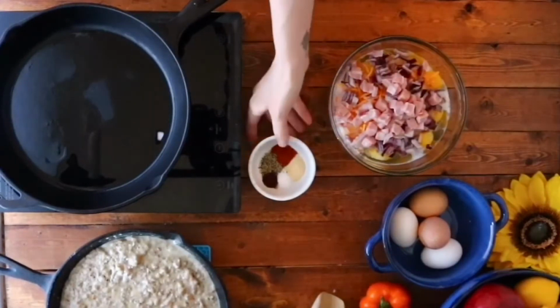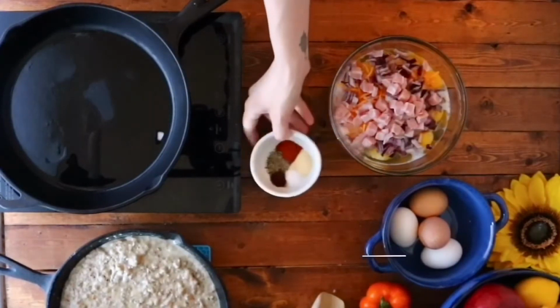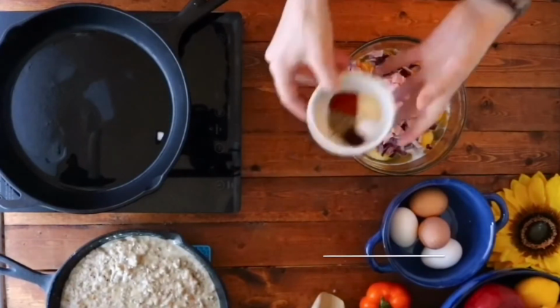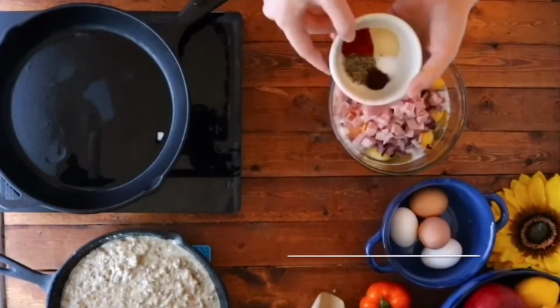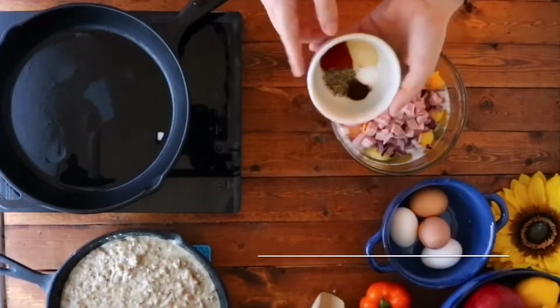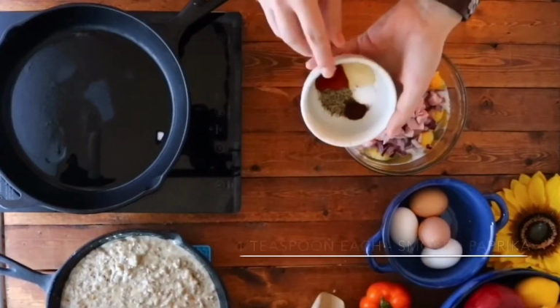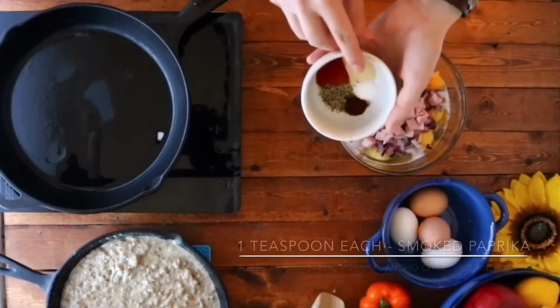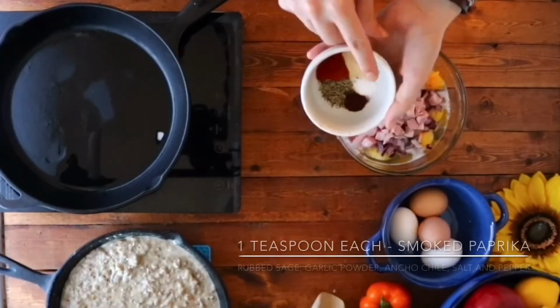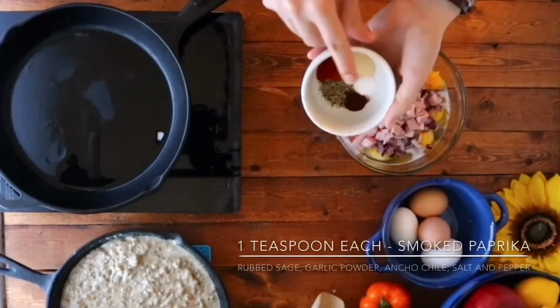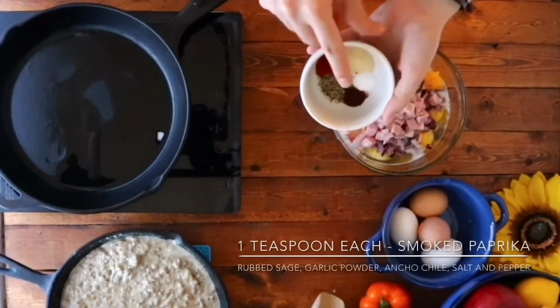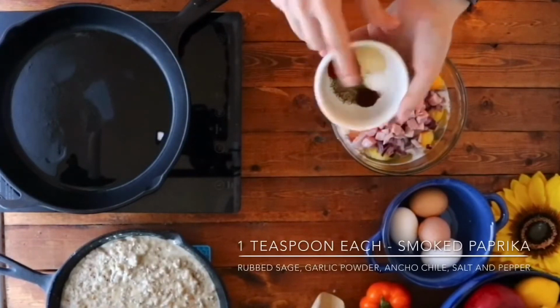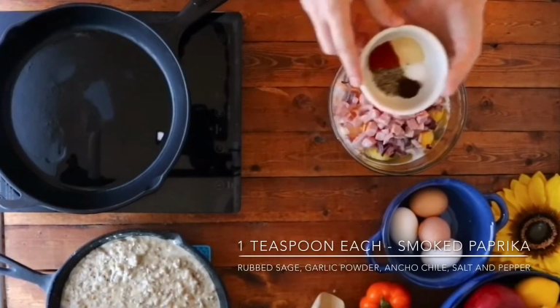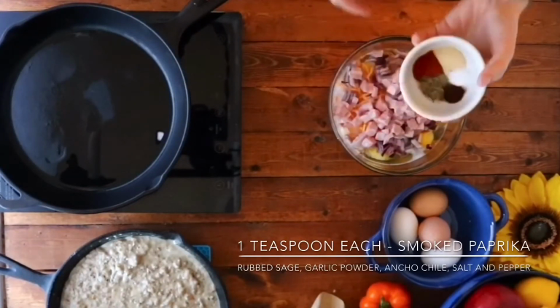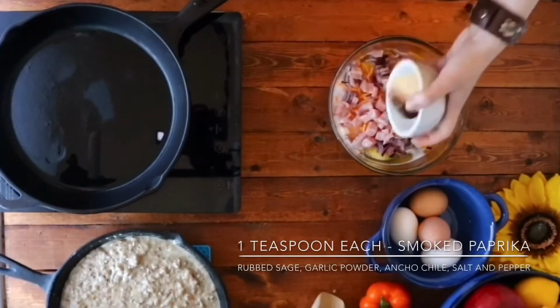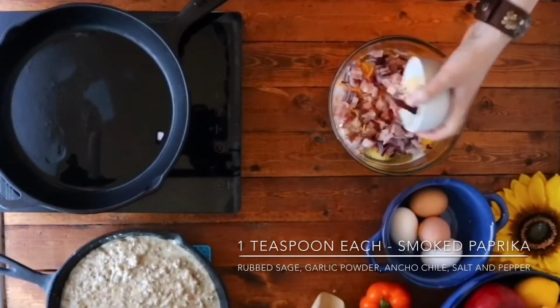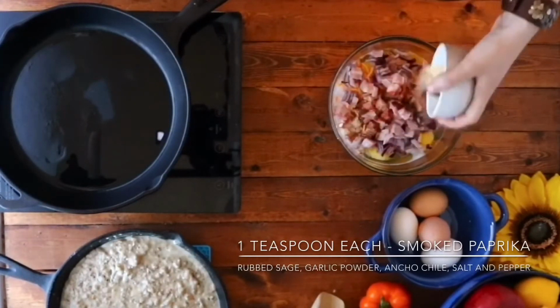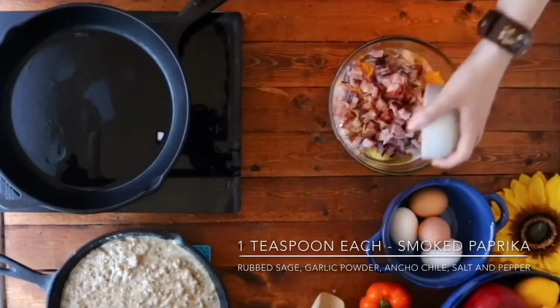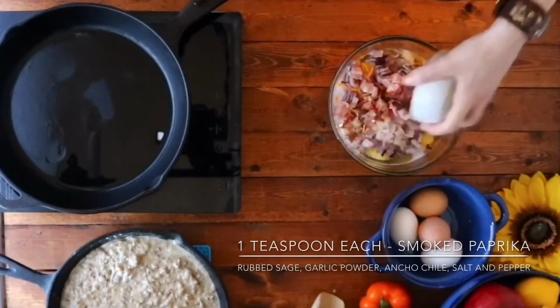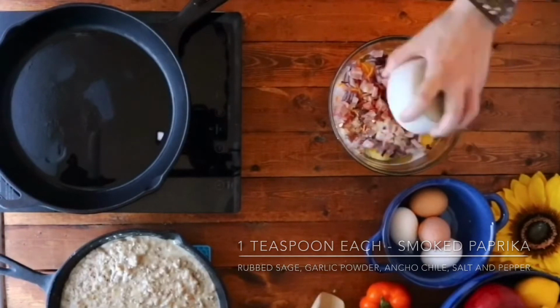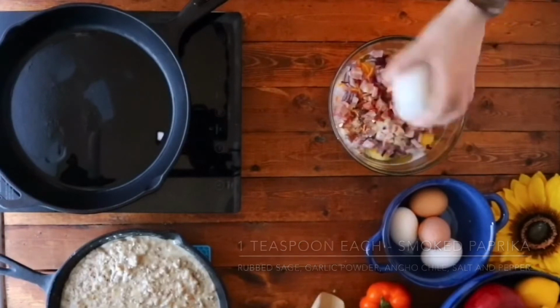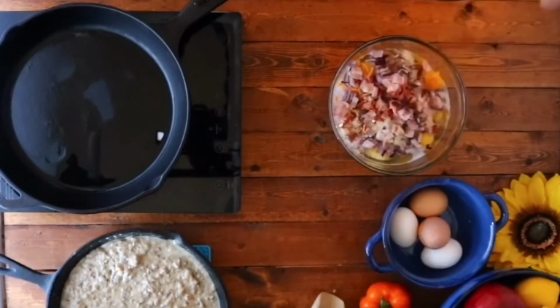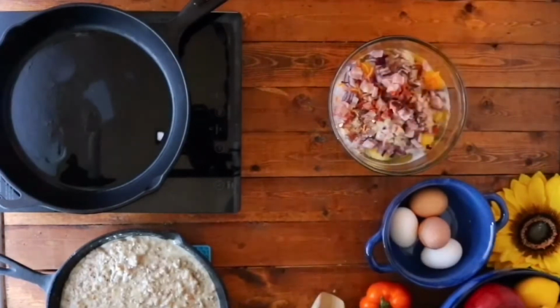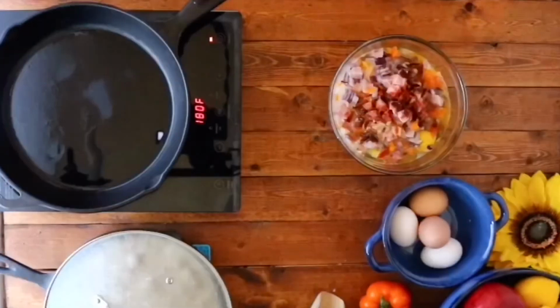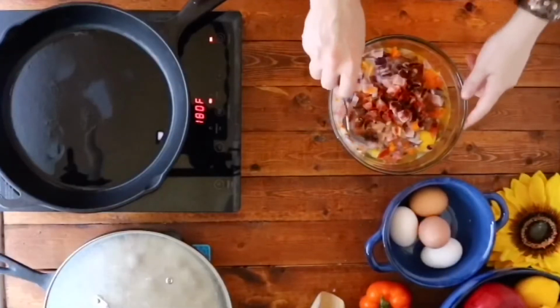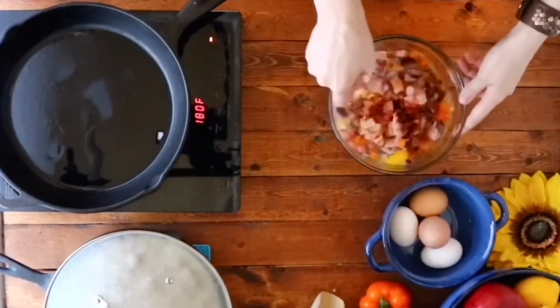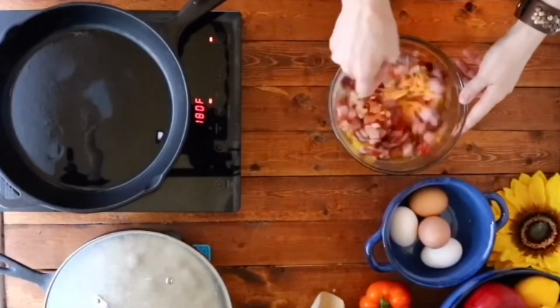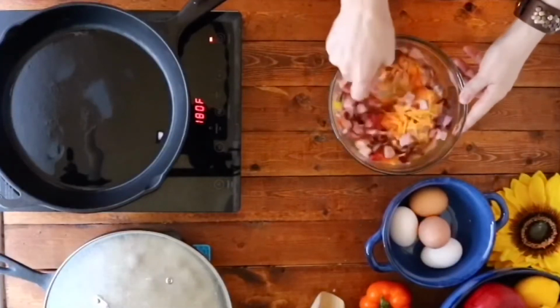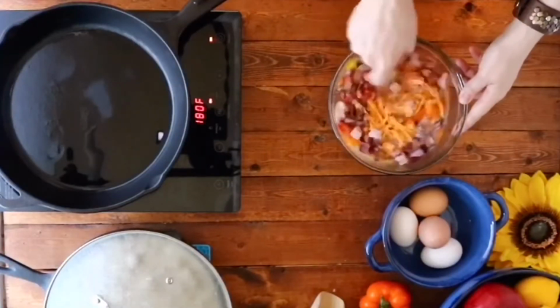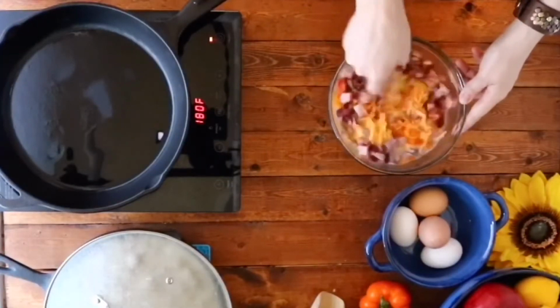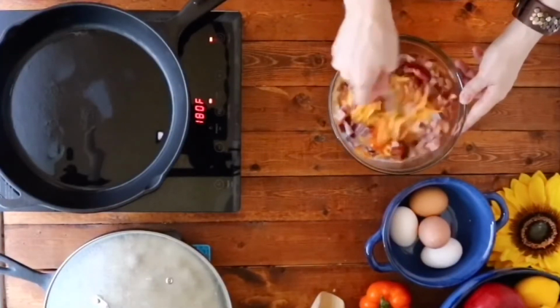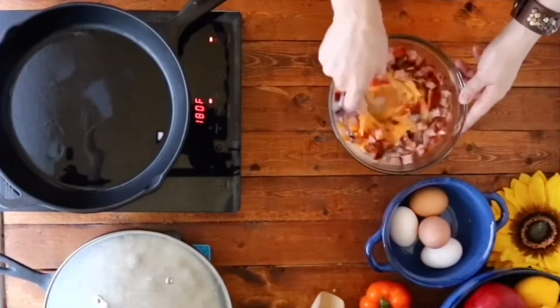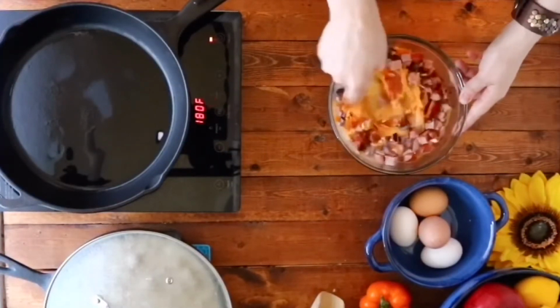And for the spices, we're gonna add about one teaspoon of rubbed sage, garlic powder, smoked paprika, ancho chili powder, salt, and pepper.